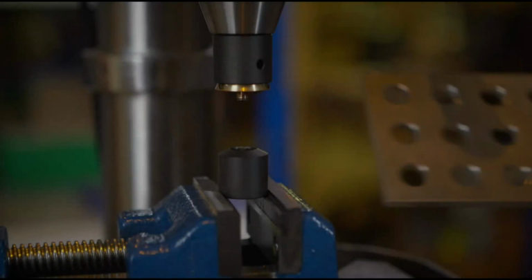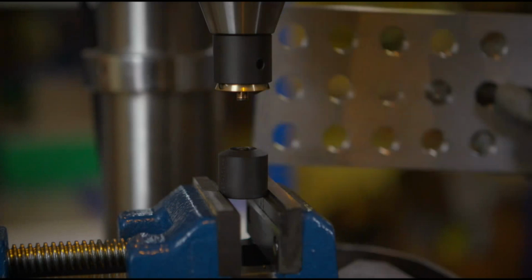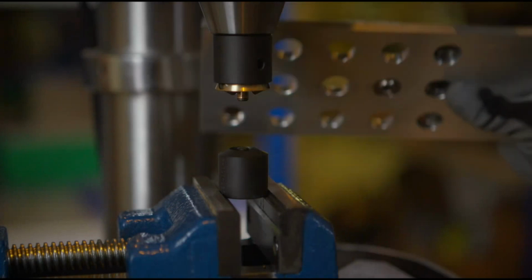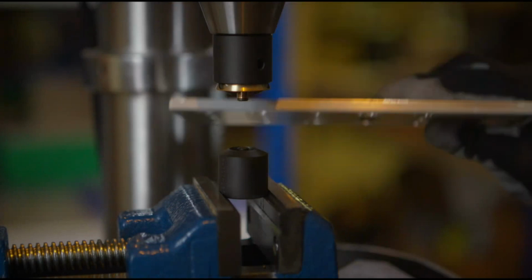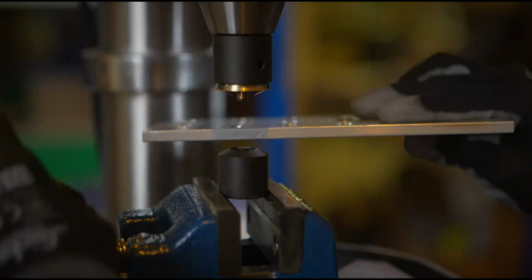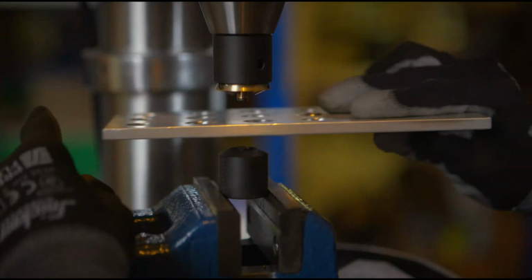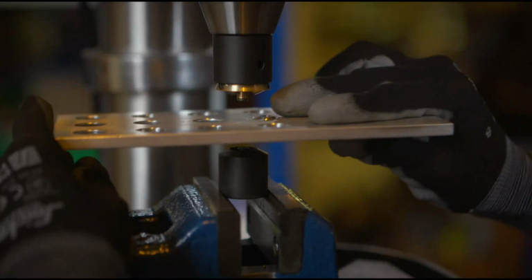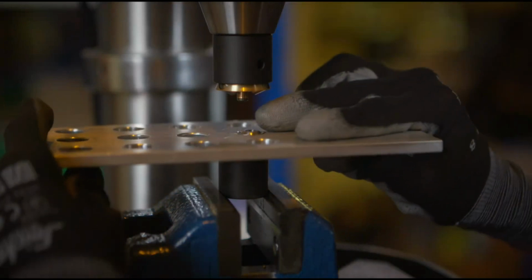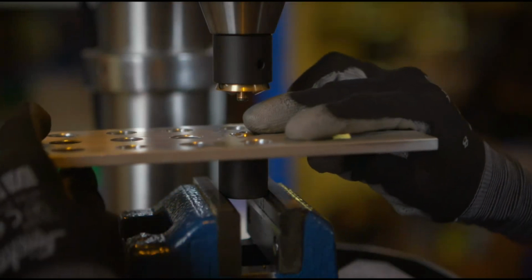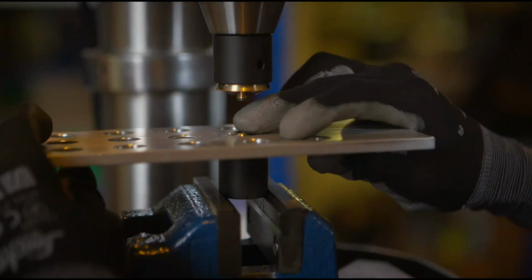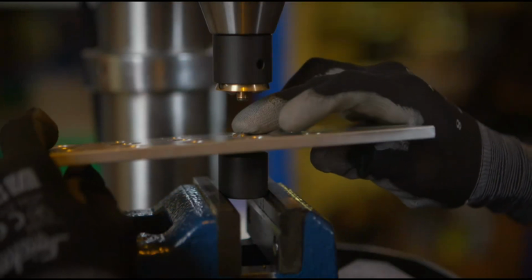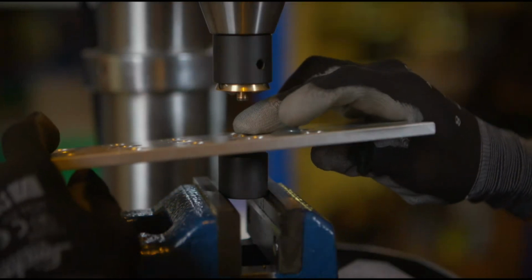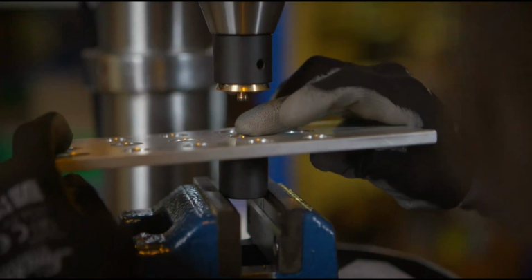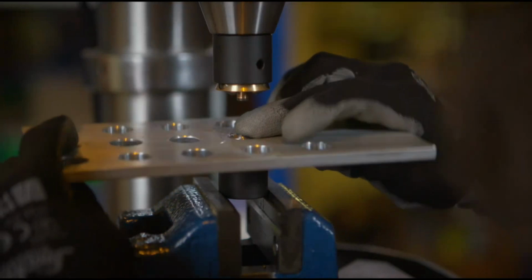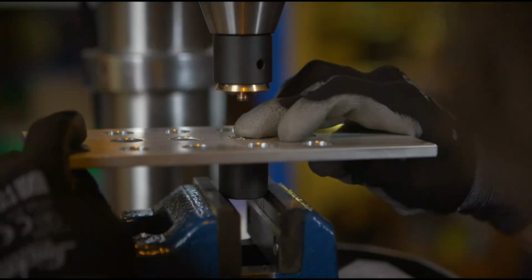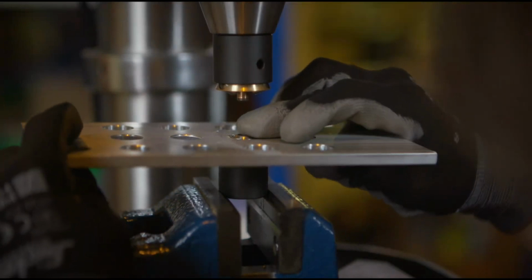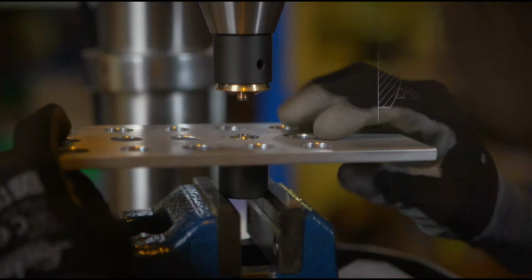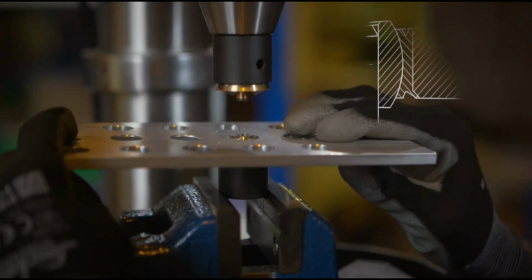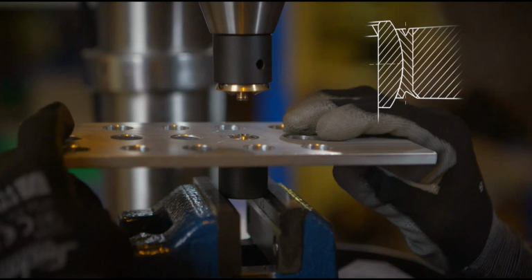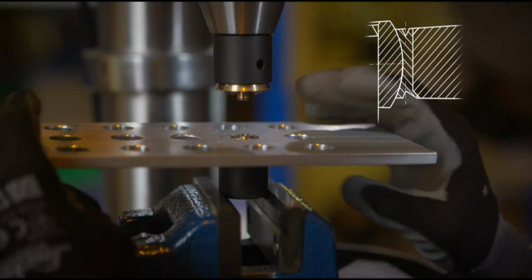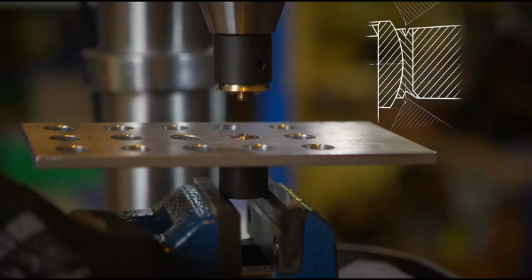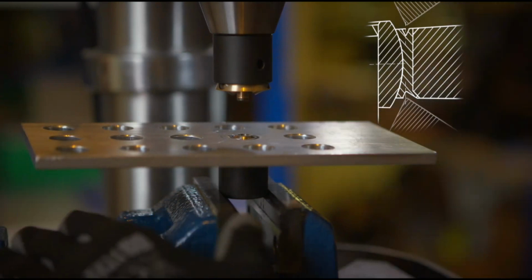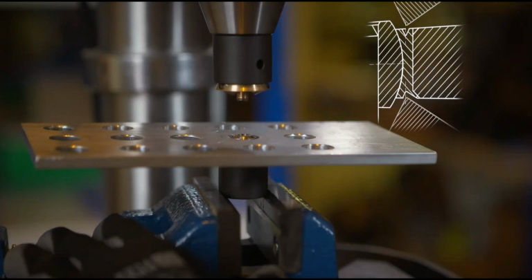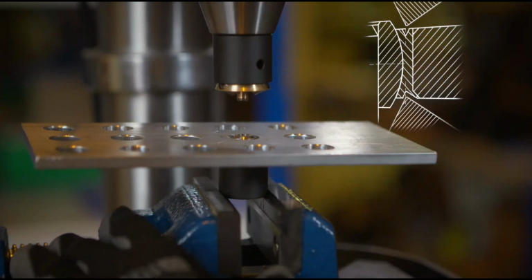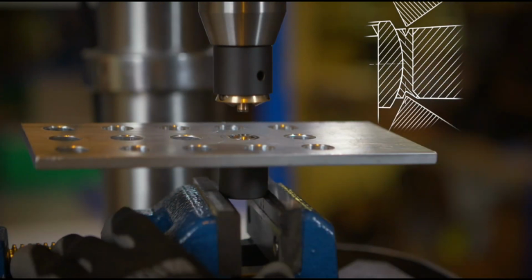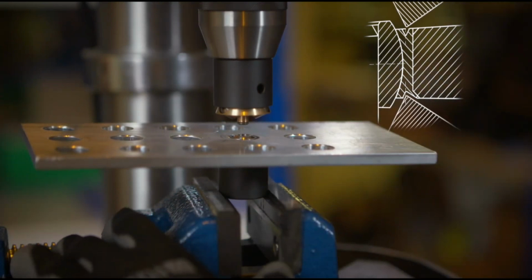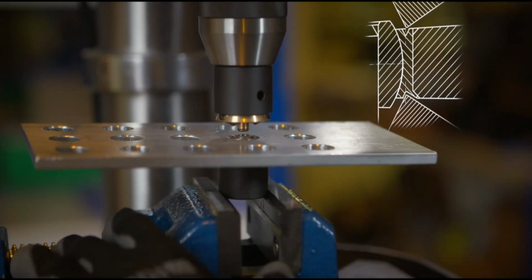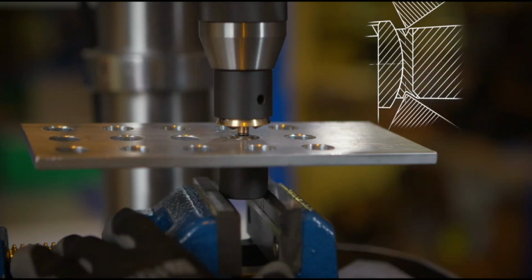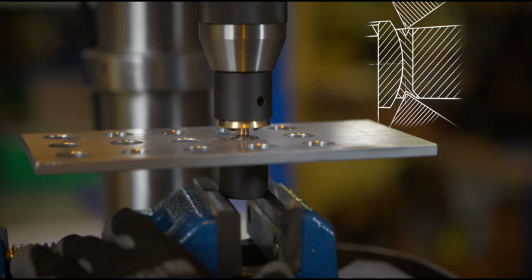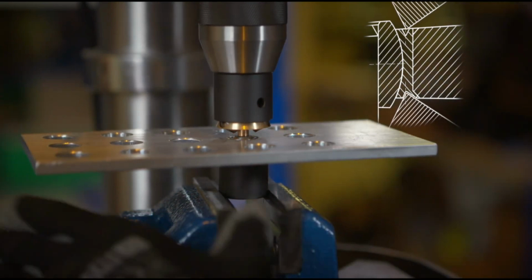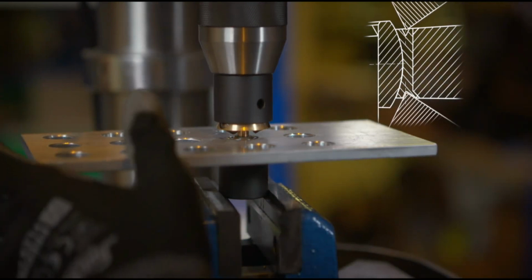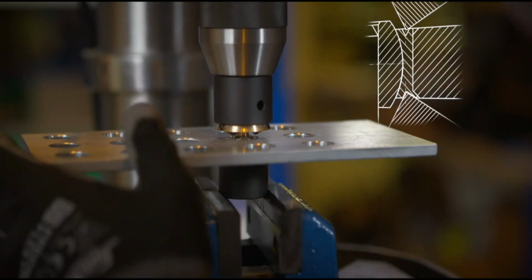For the secondary swage, simply flip over the workpiece and set it onto the secondary anvil. You can then repeat the steps as previously described until the swage is complete.